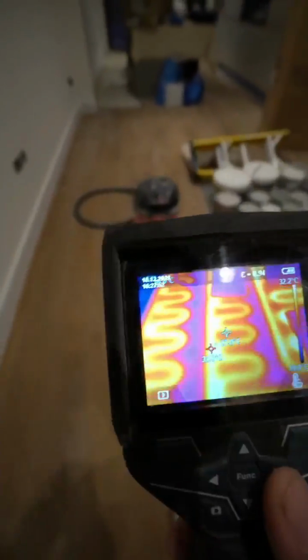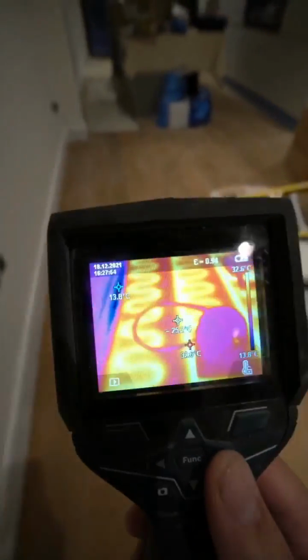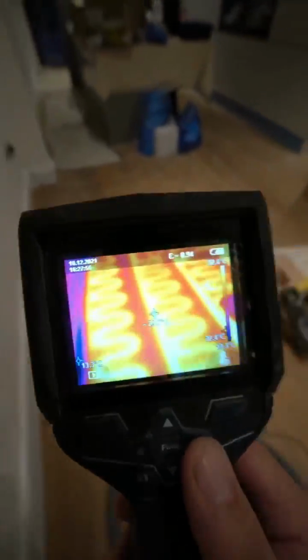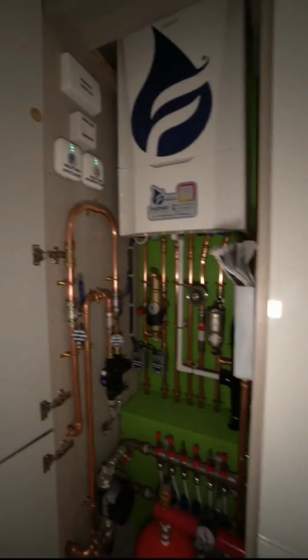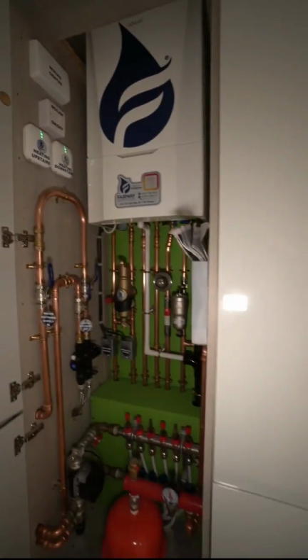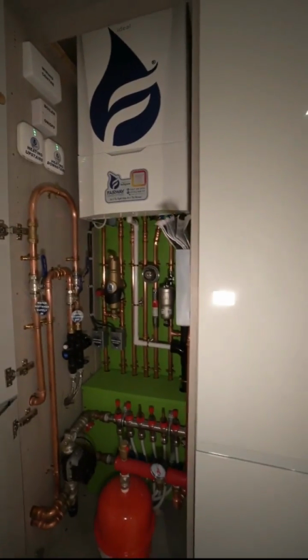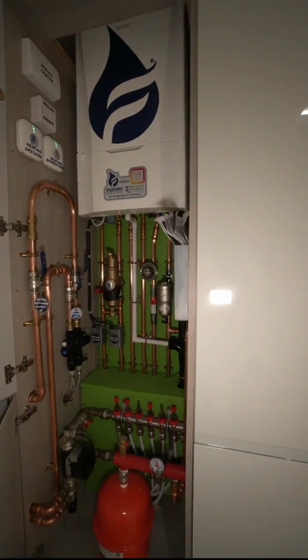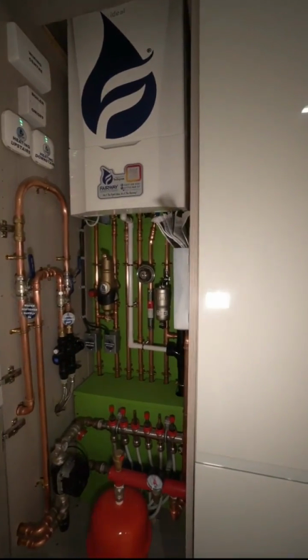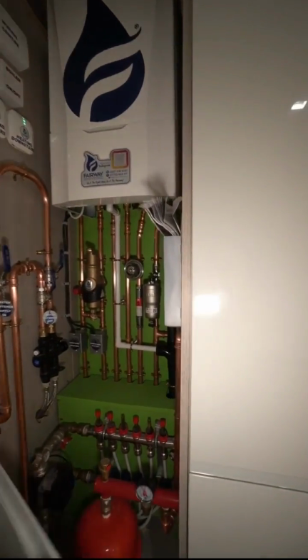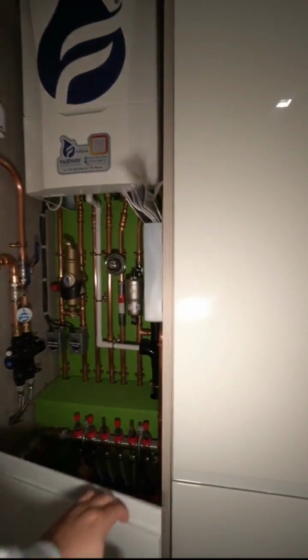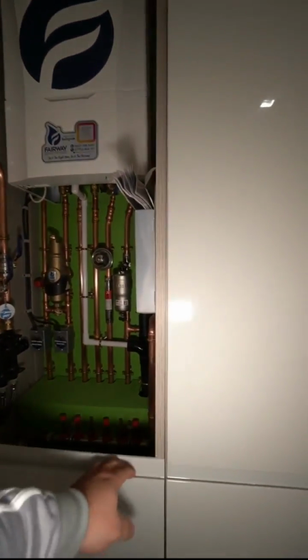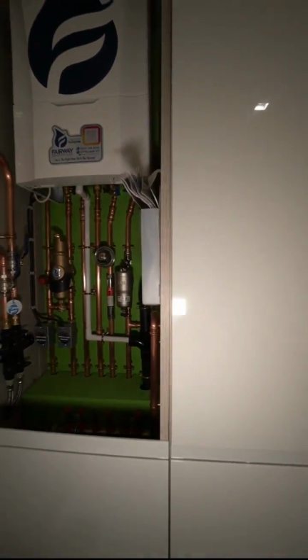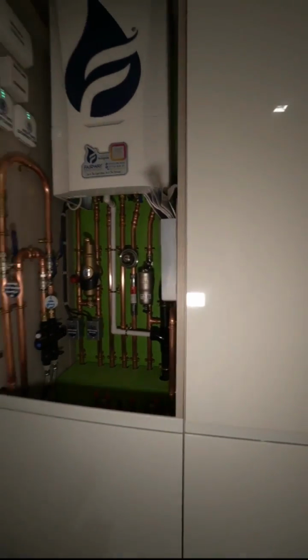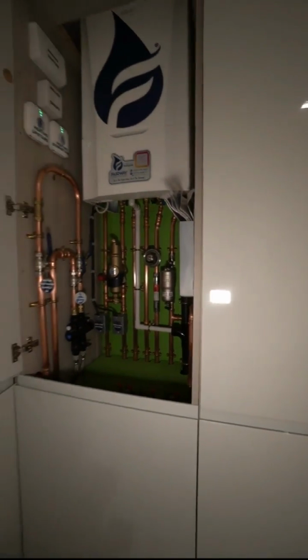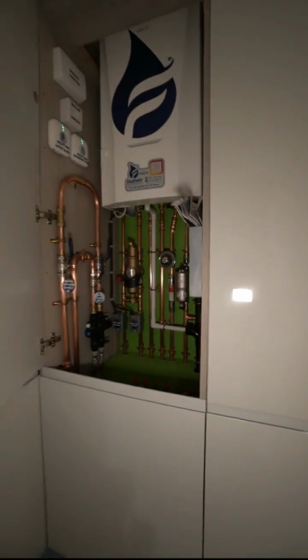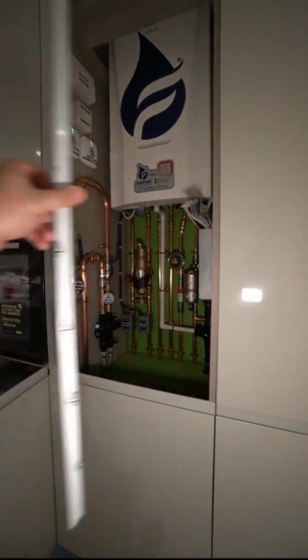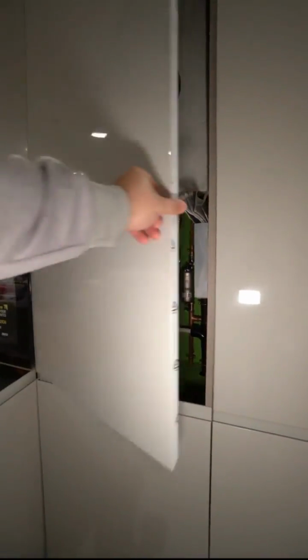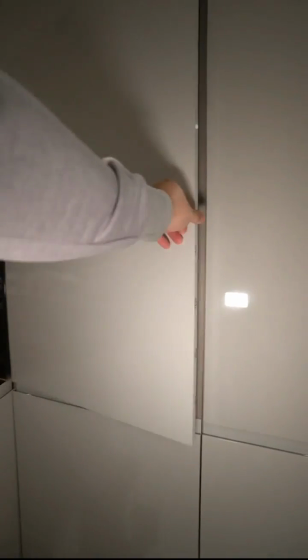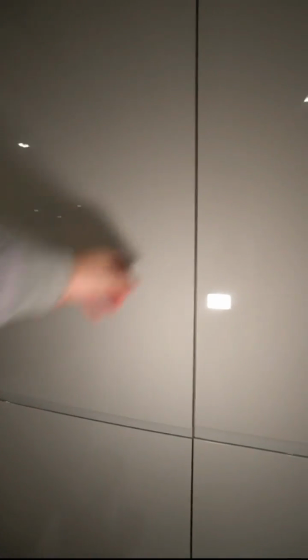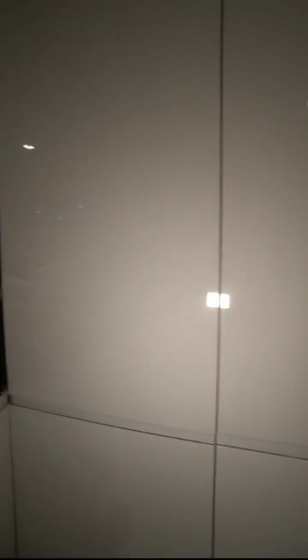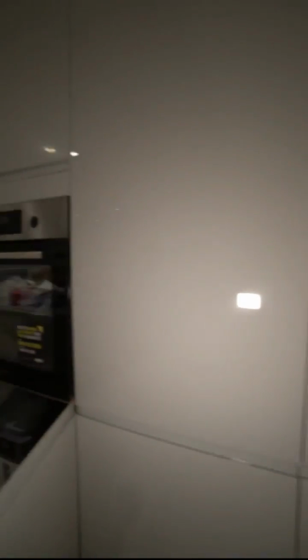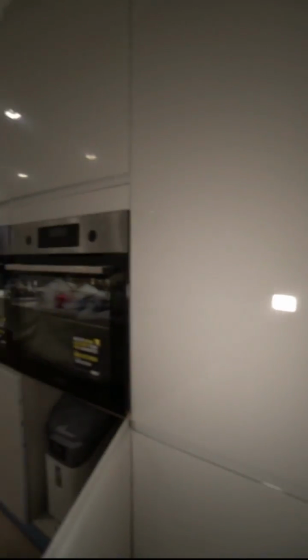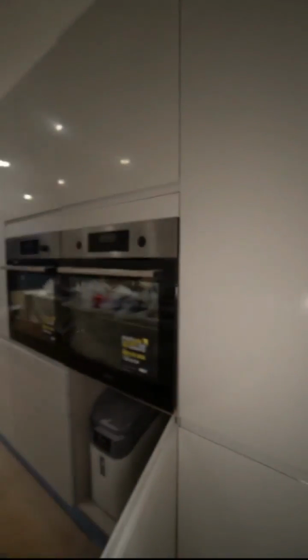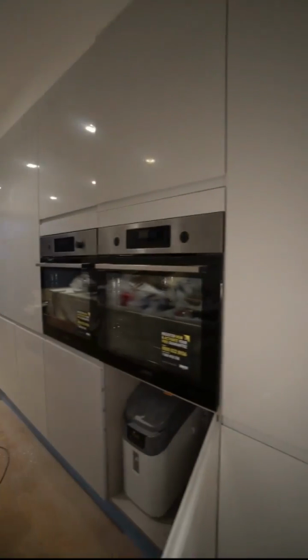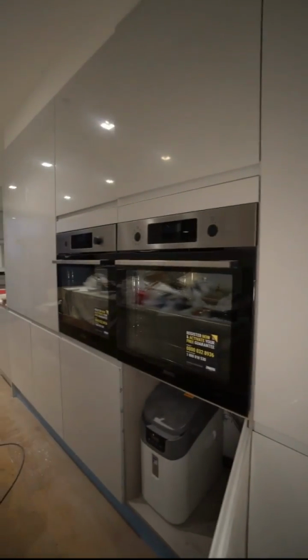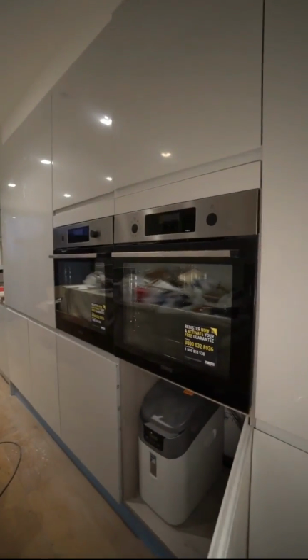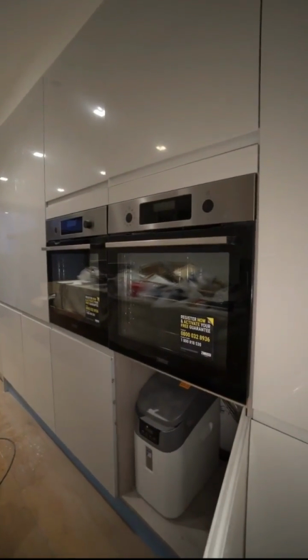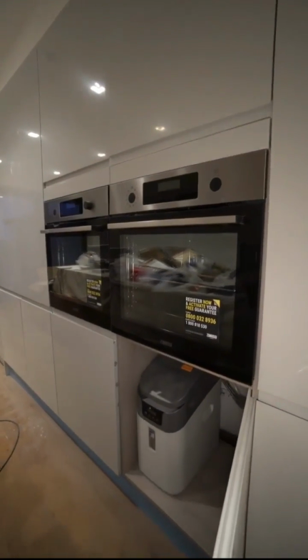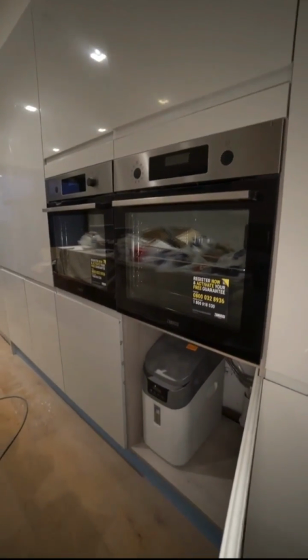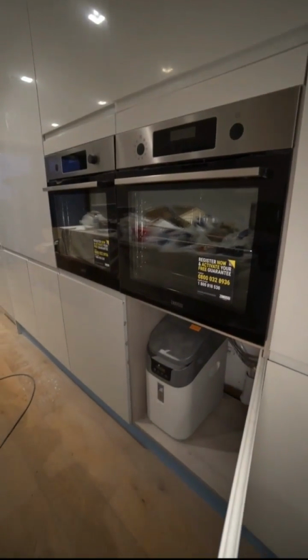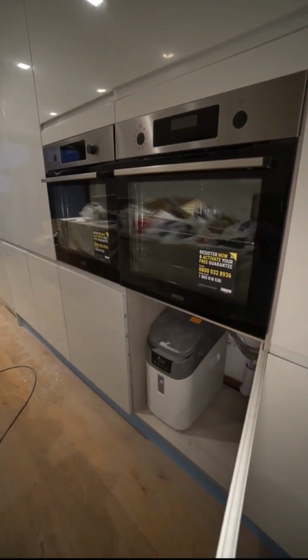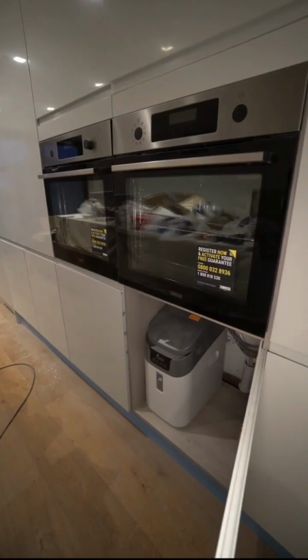On the ground floor we've got underfloor heating underneath this engineered flooring. As you can see from the camera, it shows the heat spots. And that is it — that's a wrap, all the explaining over and done with. Oh, and that's a water softener down there as well. Have a good one!